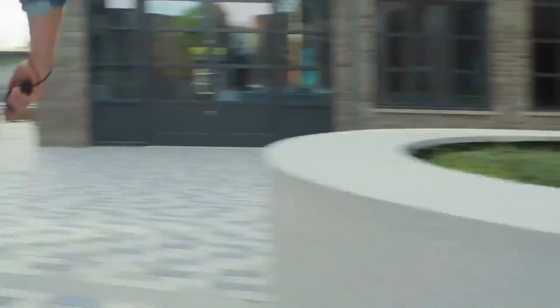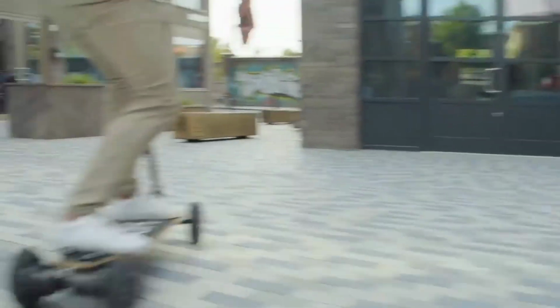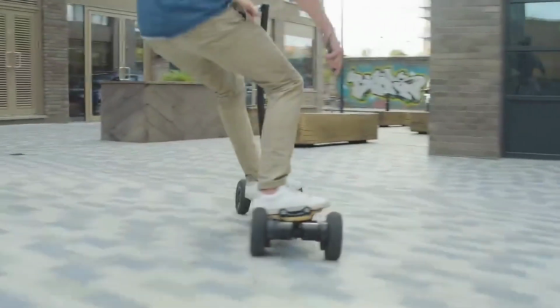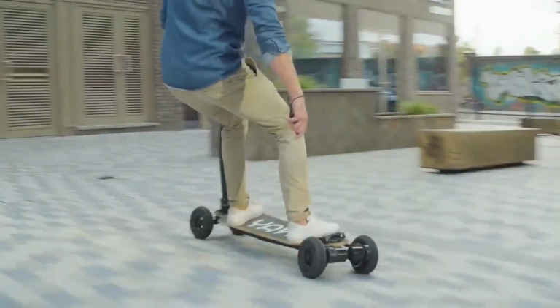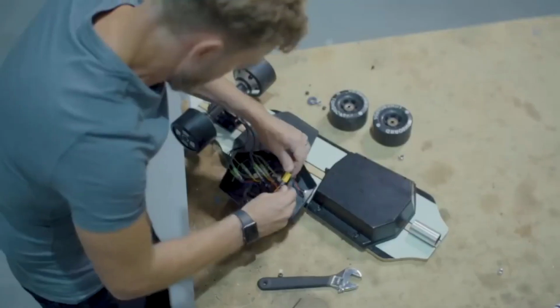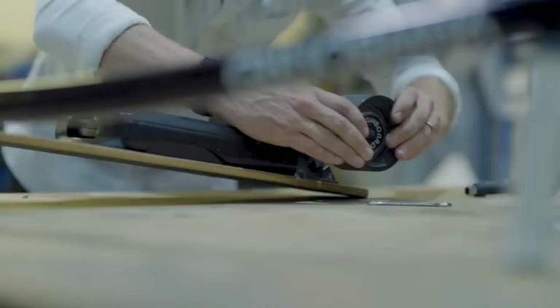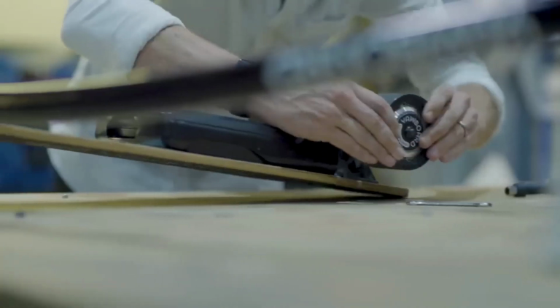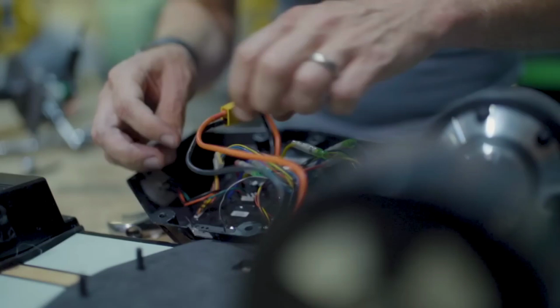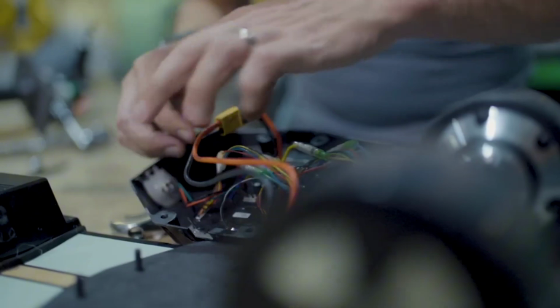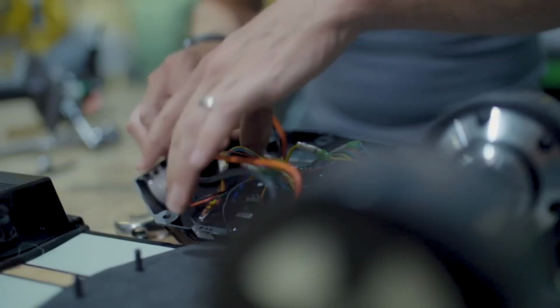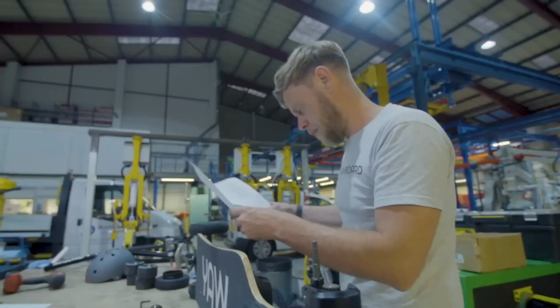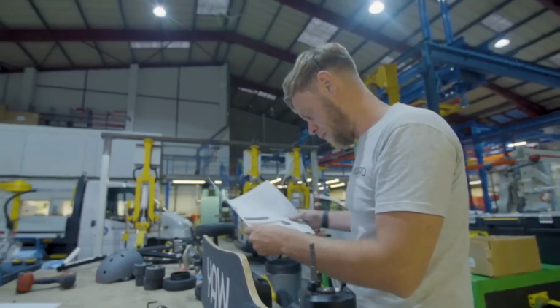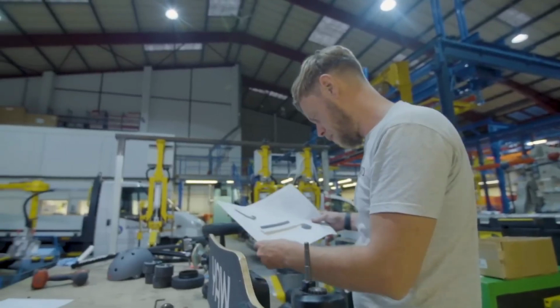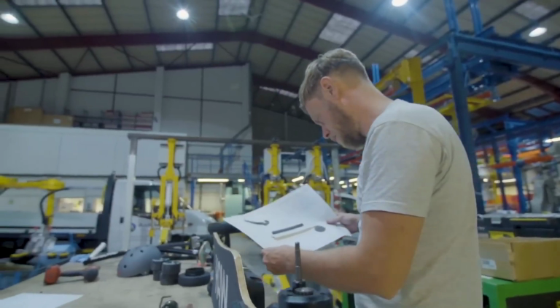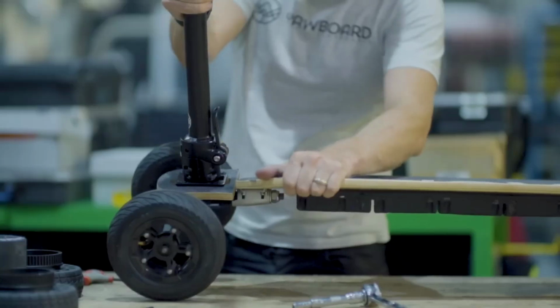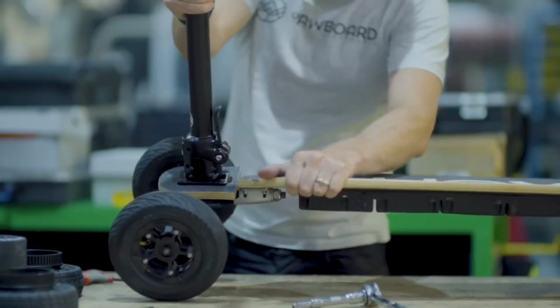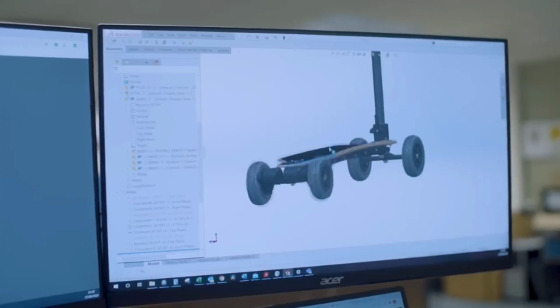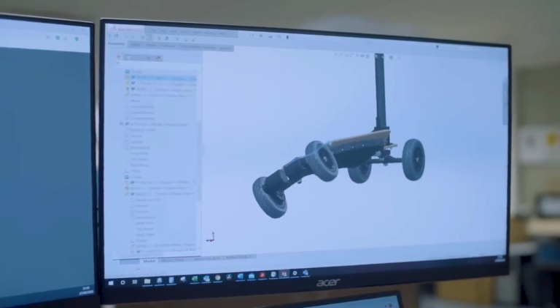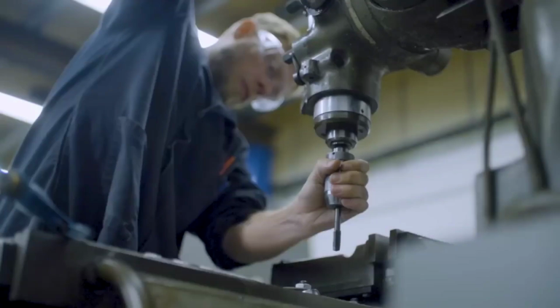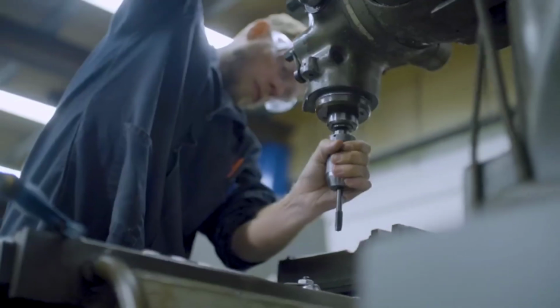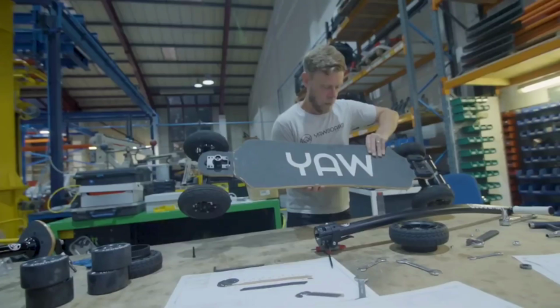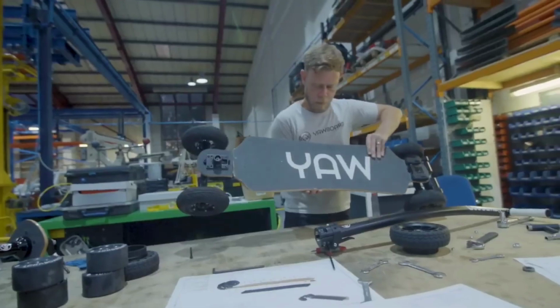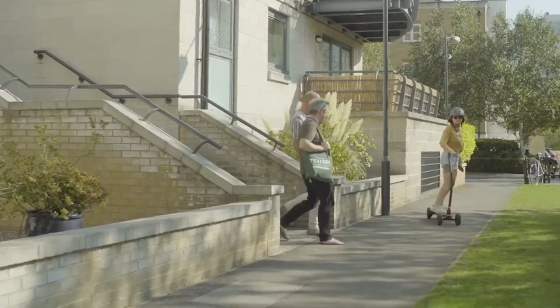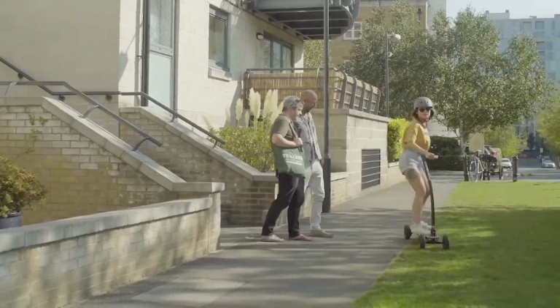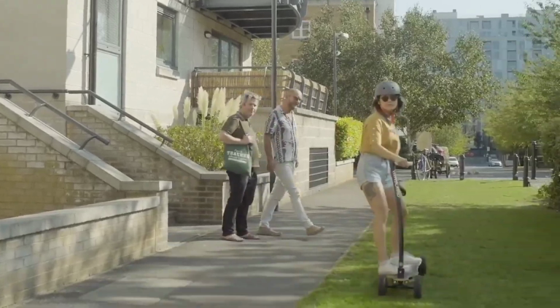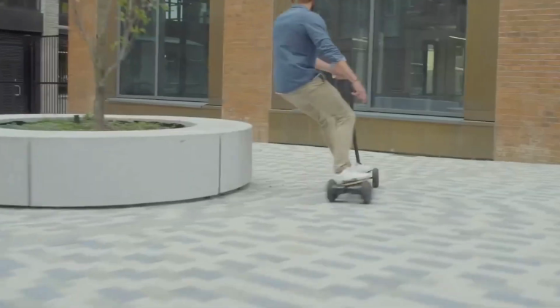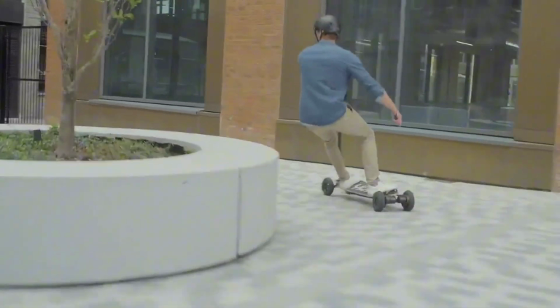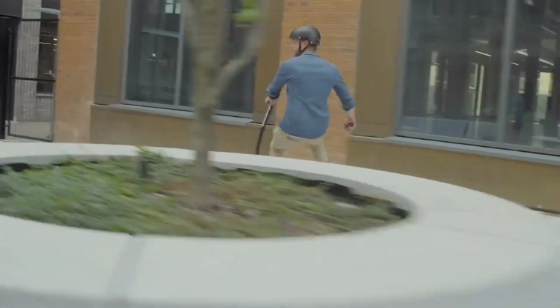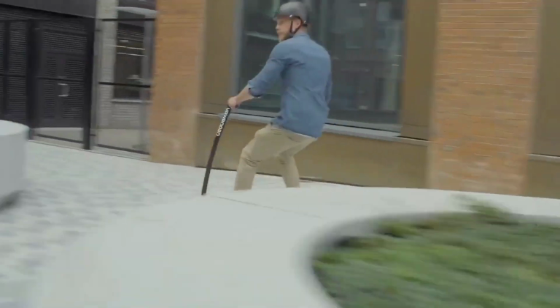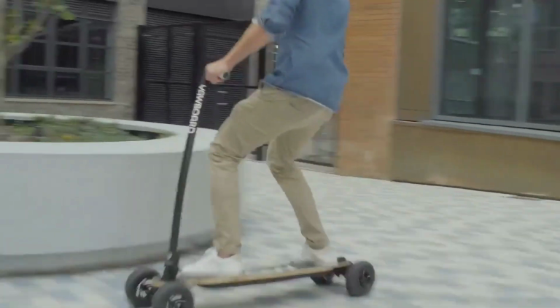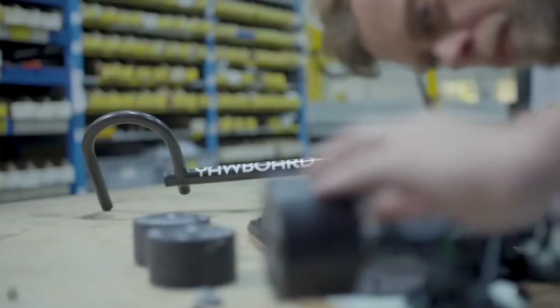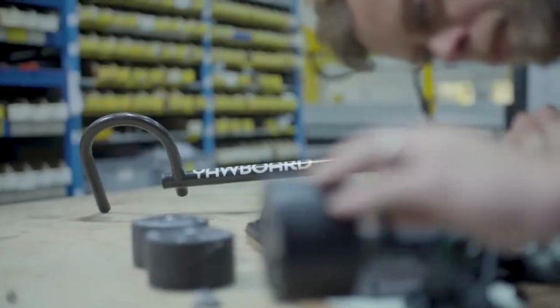What sets the Yawboard apart is its agility. Thanks to its unique turning system, you can lean into turns with precision, making it feel like you're riding a wave or carving through snow. This makes it not only fun but also practical for commuting through busy city streets or weaving through traffic.